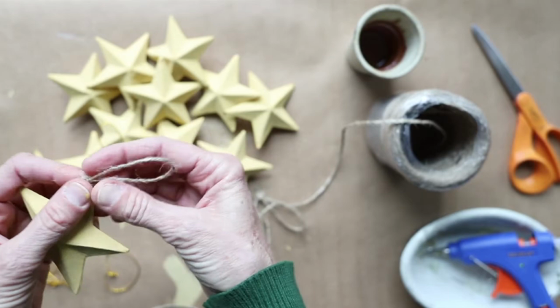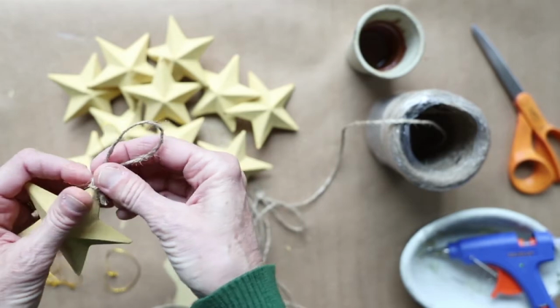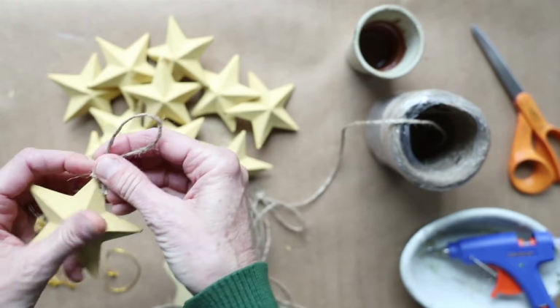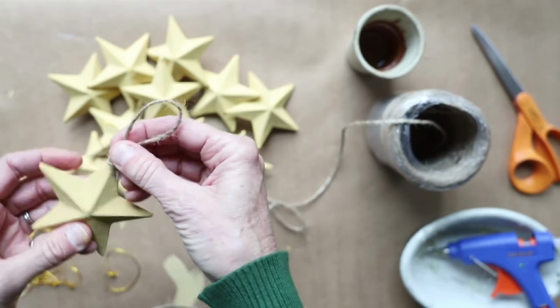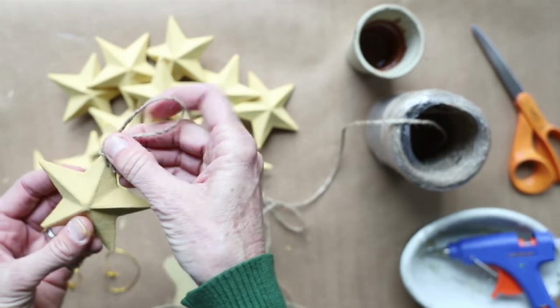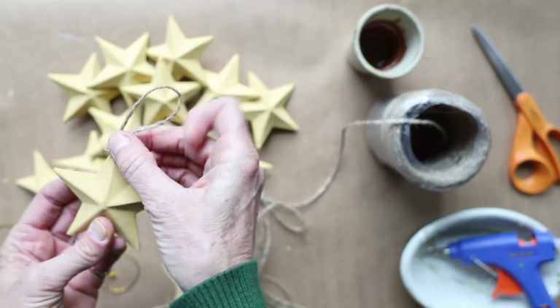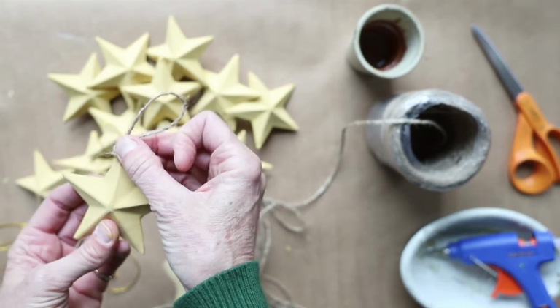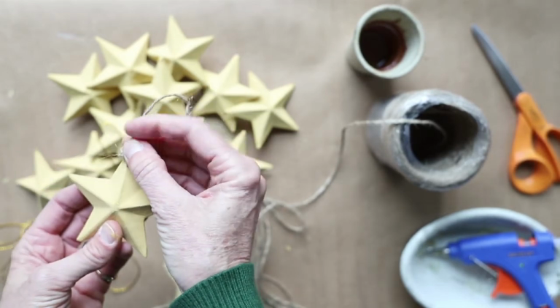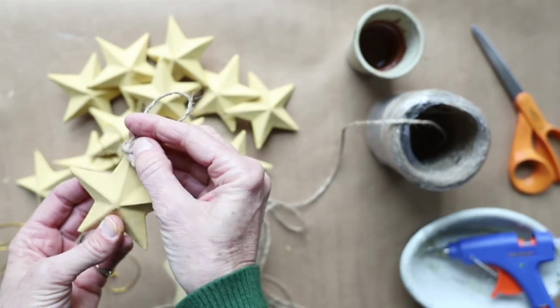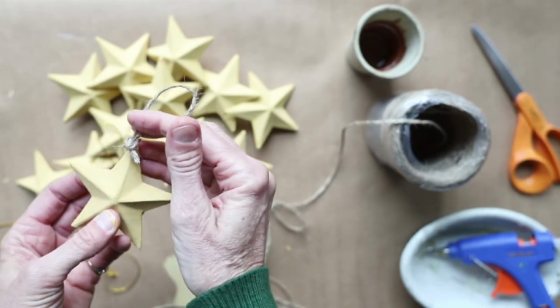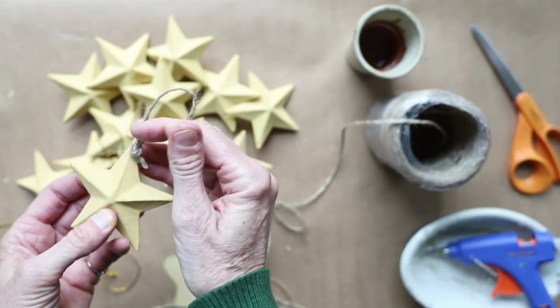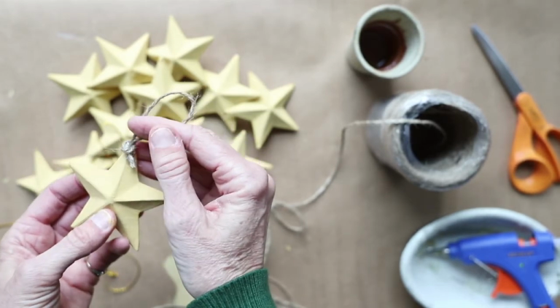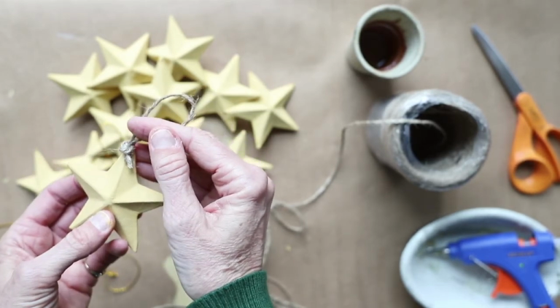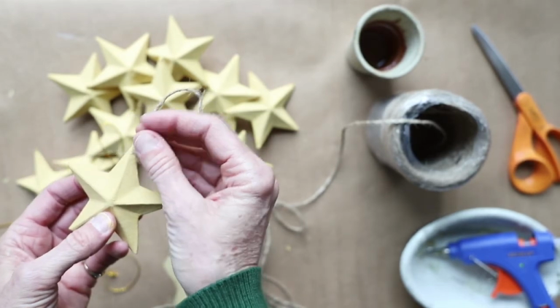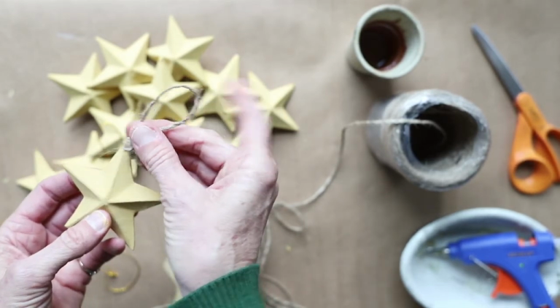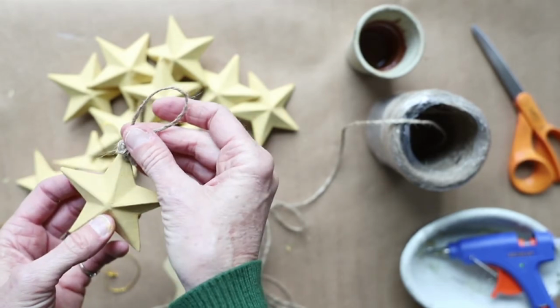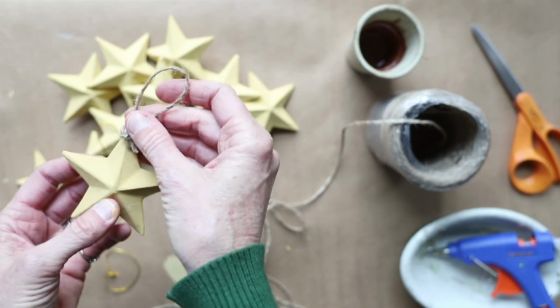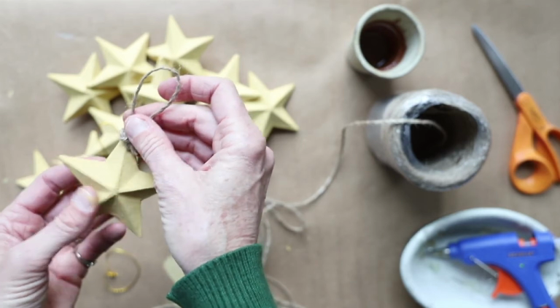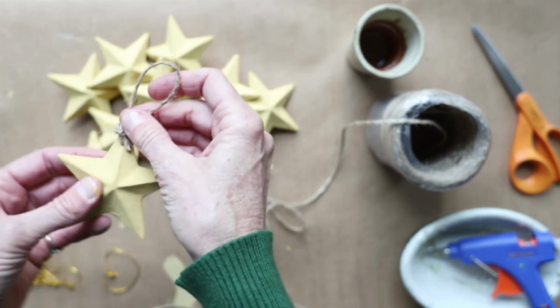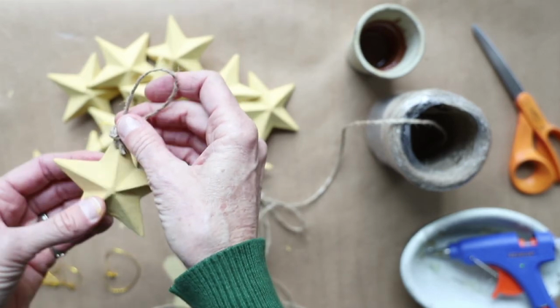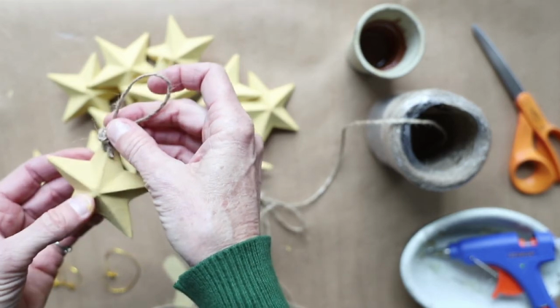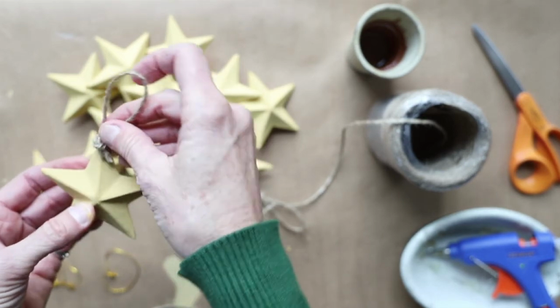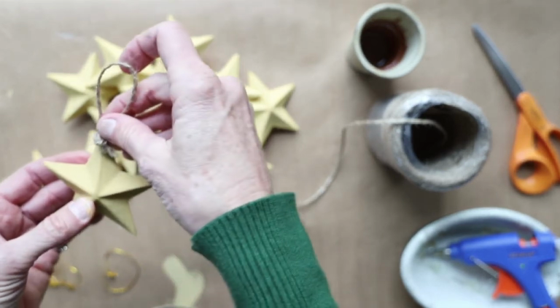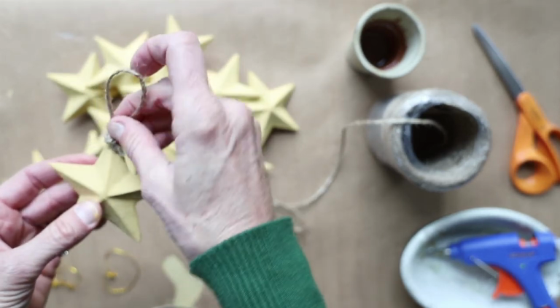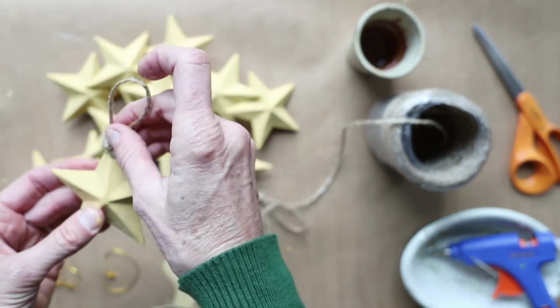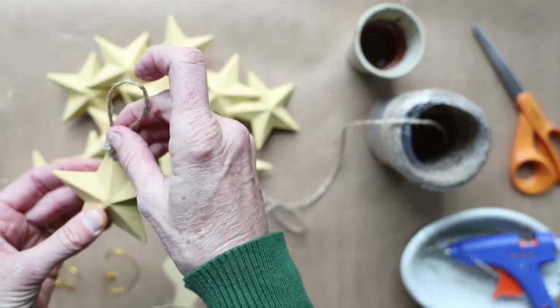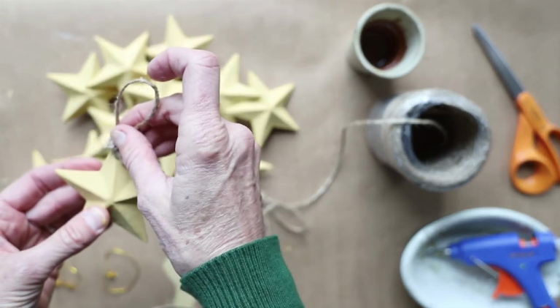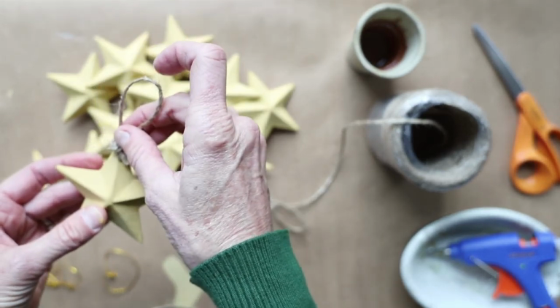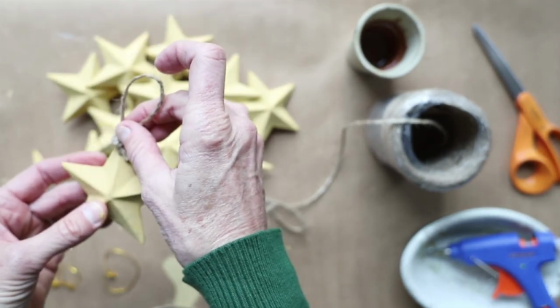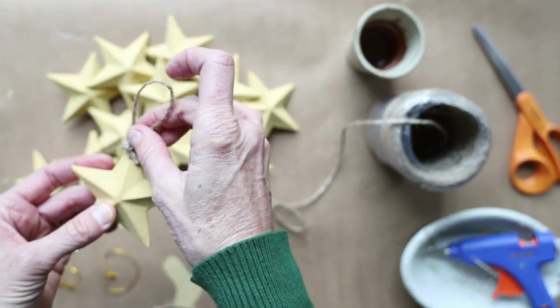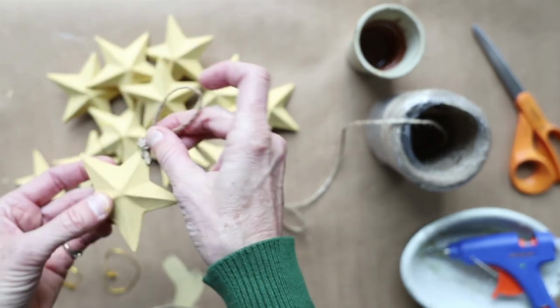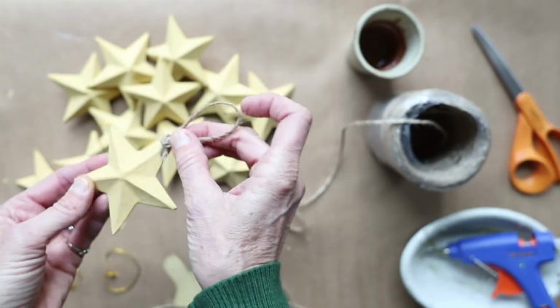Isn't that going to be cute? I love that so much better than the gold strings. That's just handmade looking, isn't it?